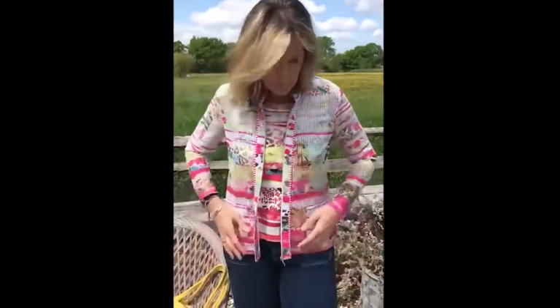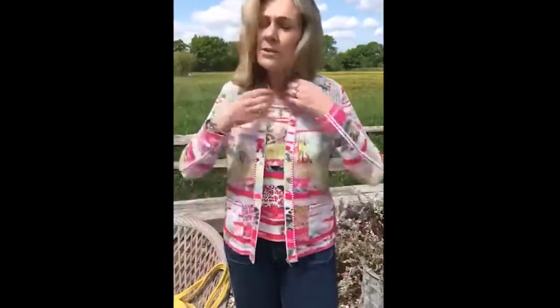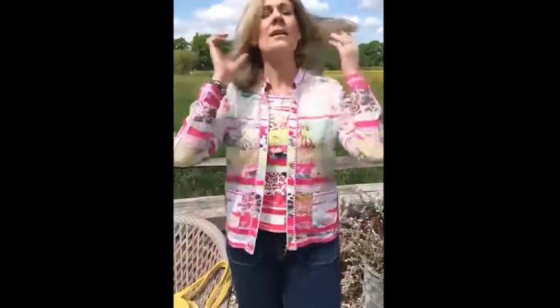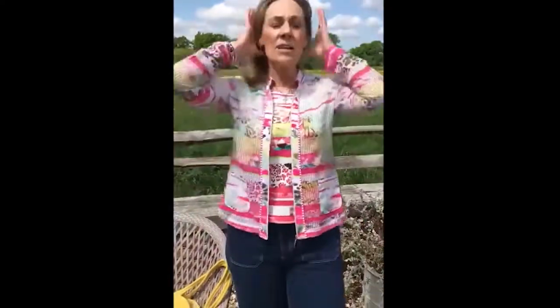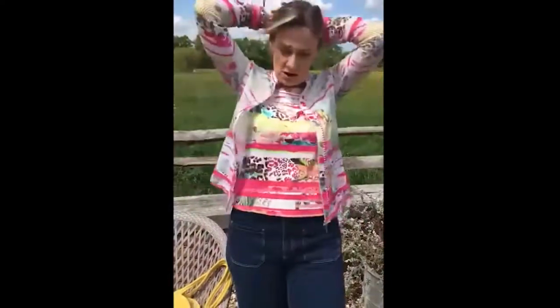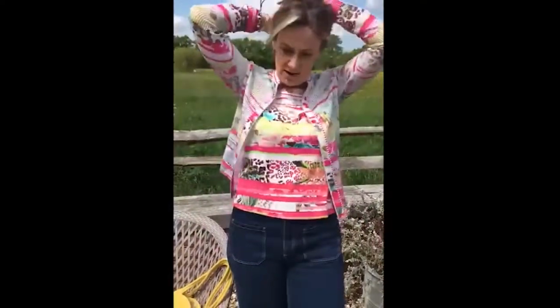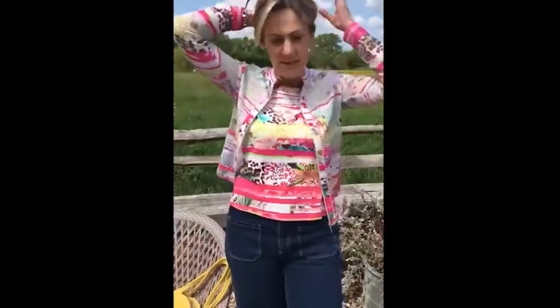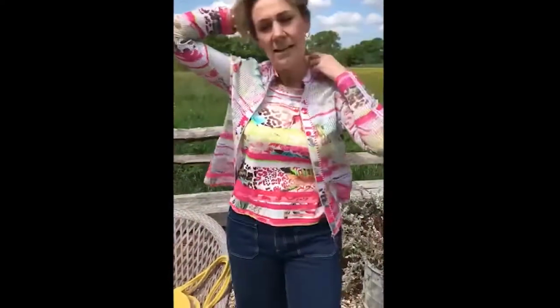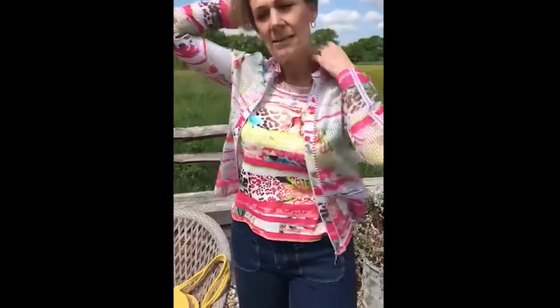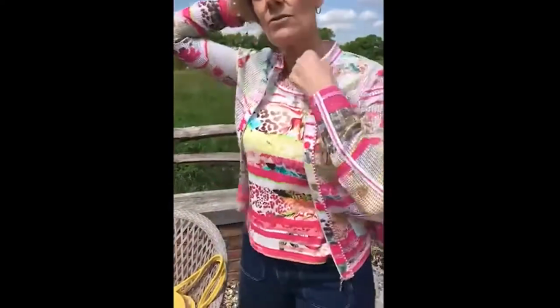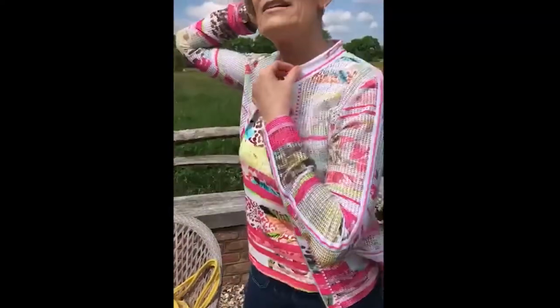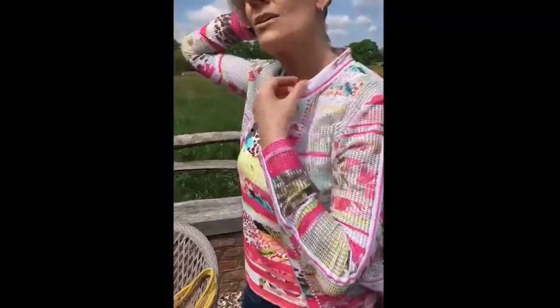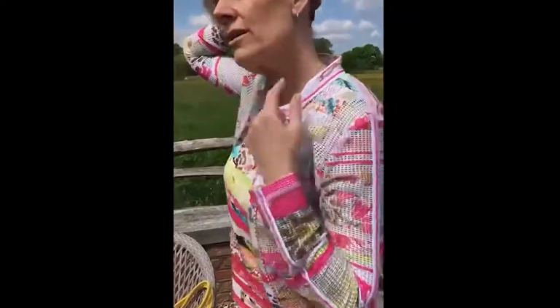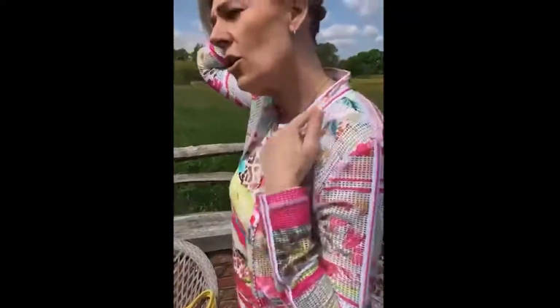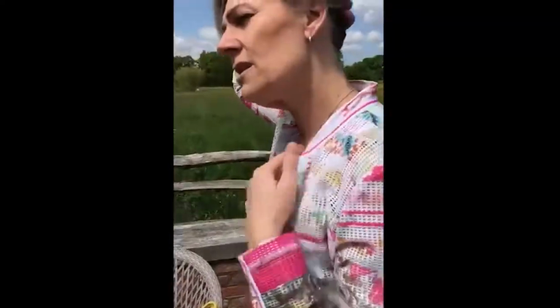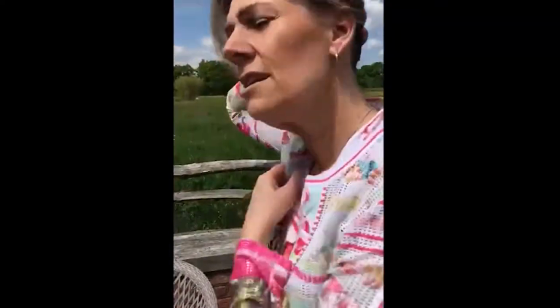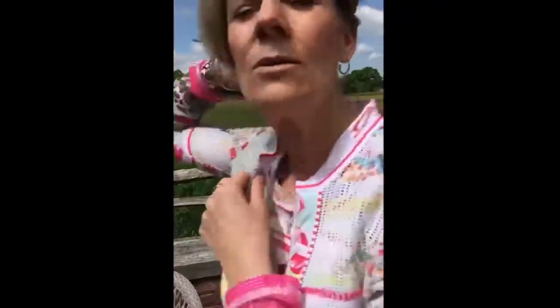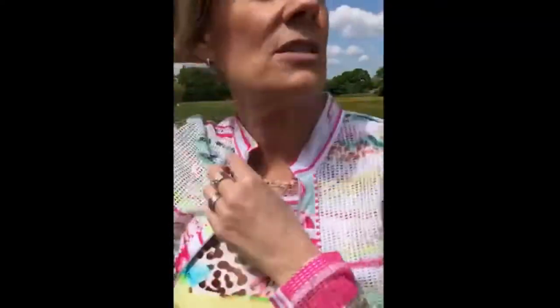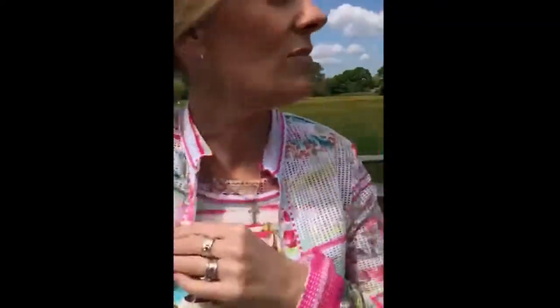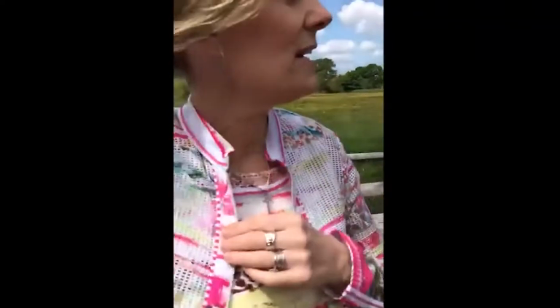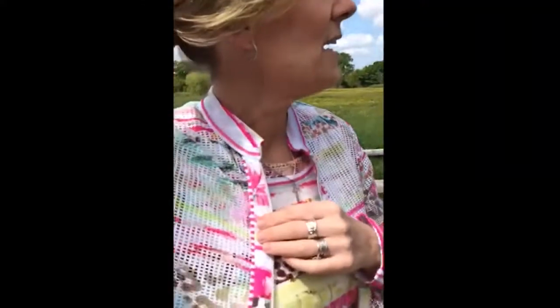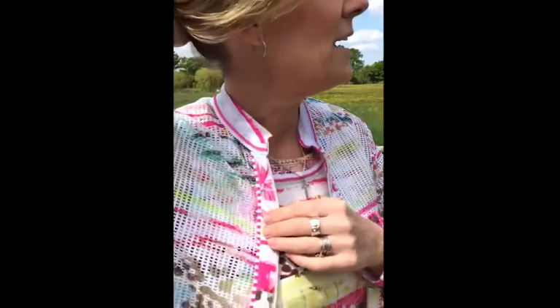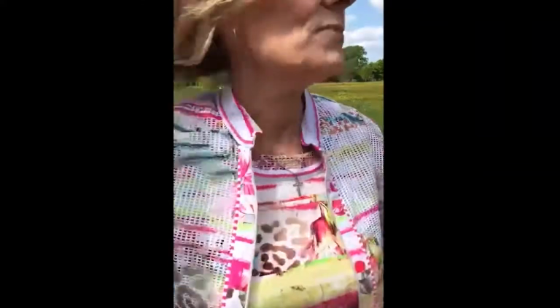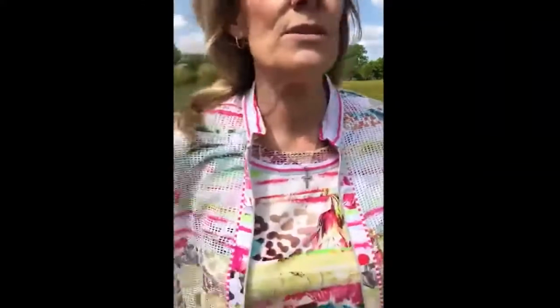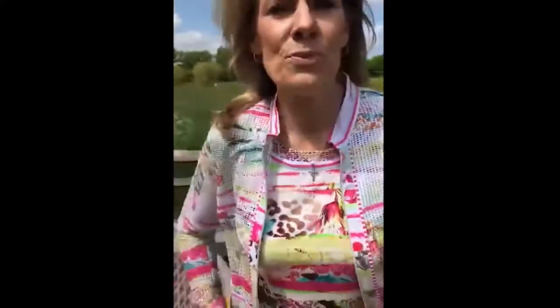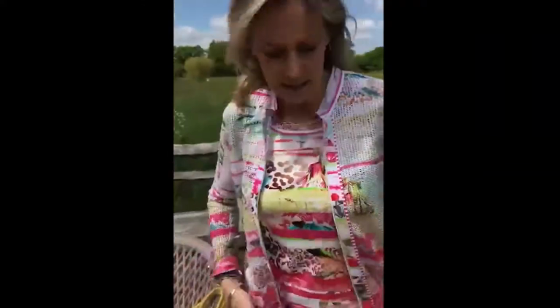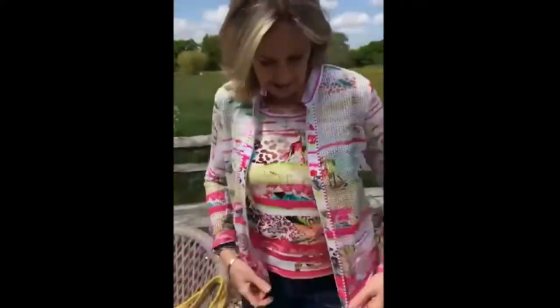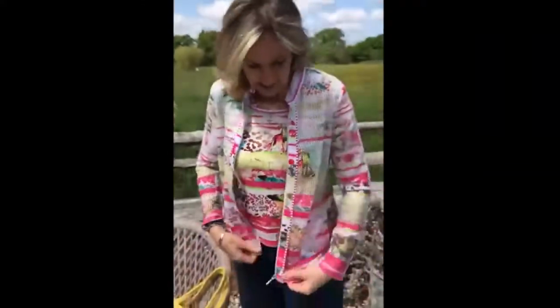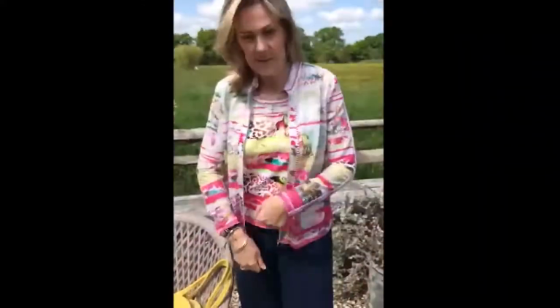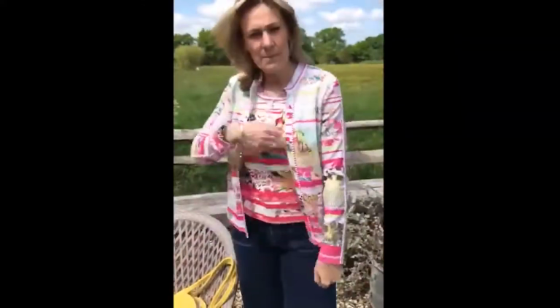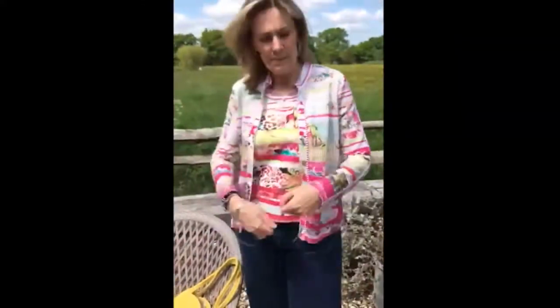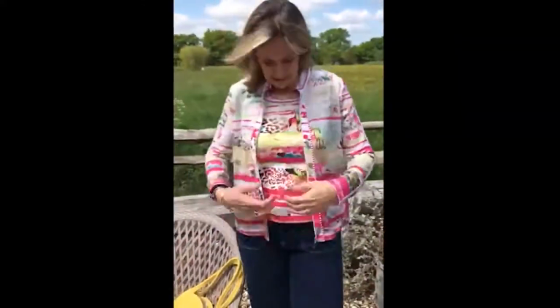It's got a lovely collar on it, a little sort of granddad collar in cotton, which is lovely. So it's brilliant, and you can zip it up and down.